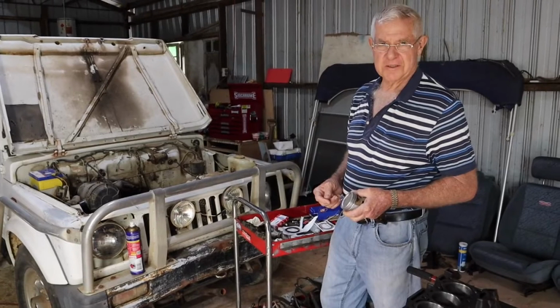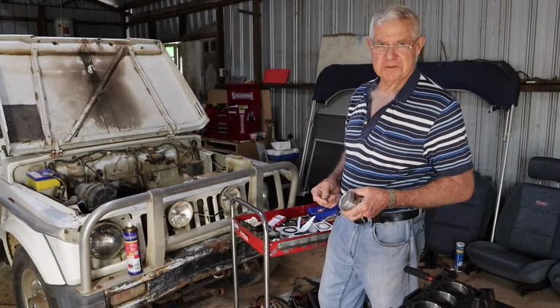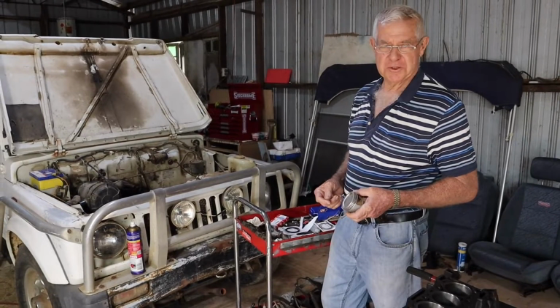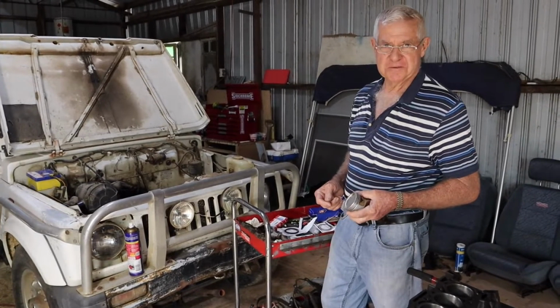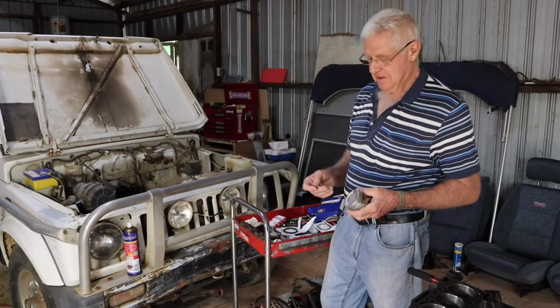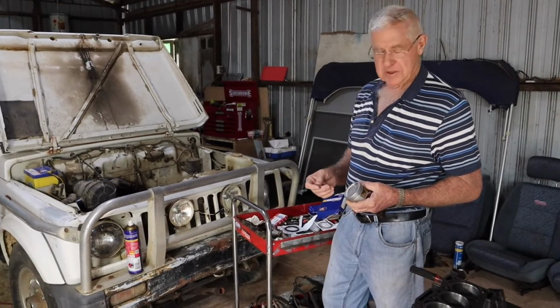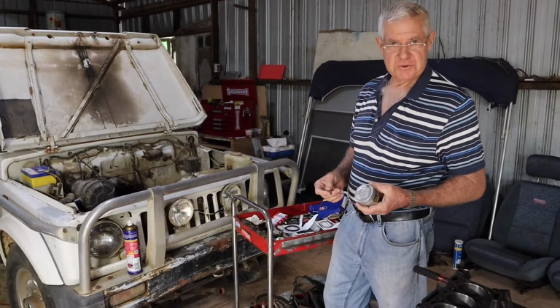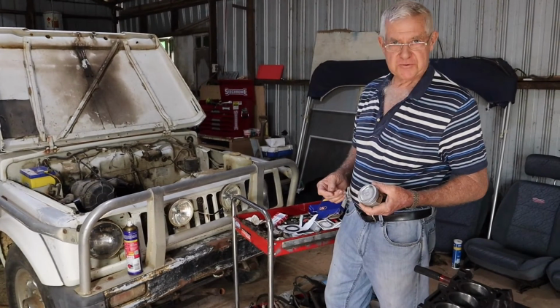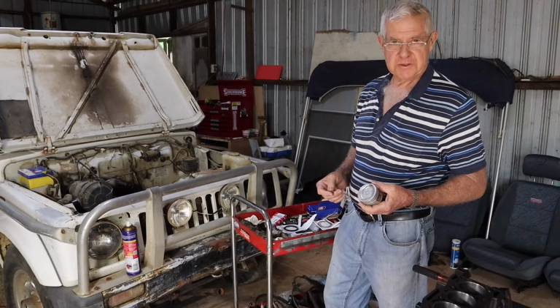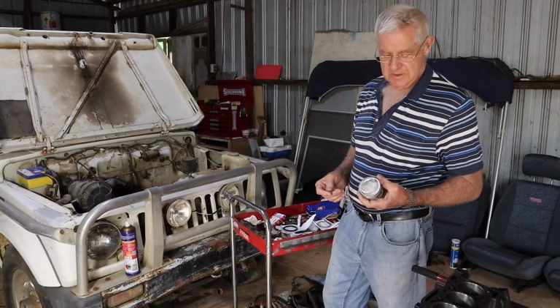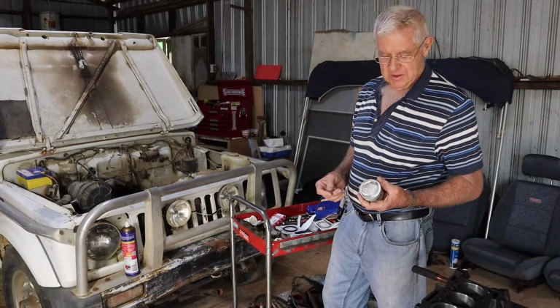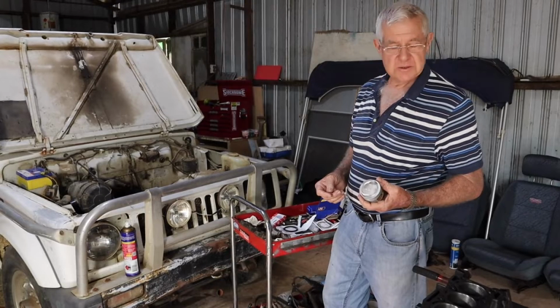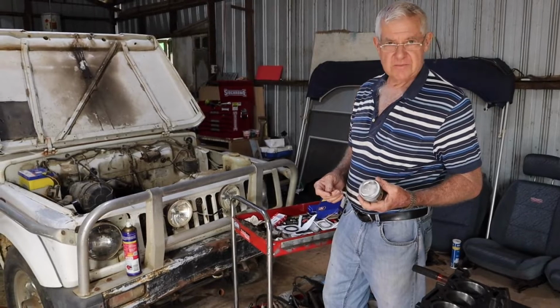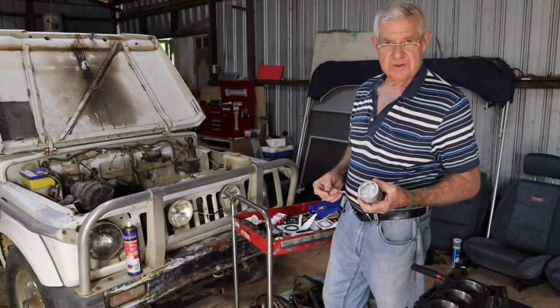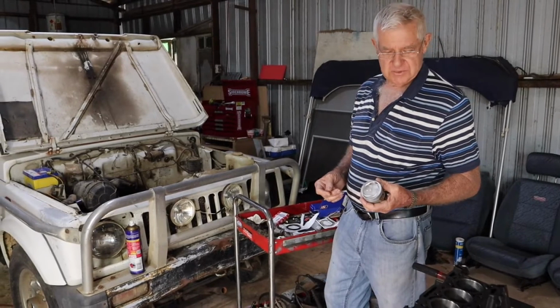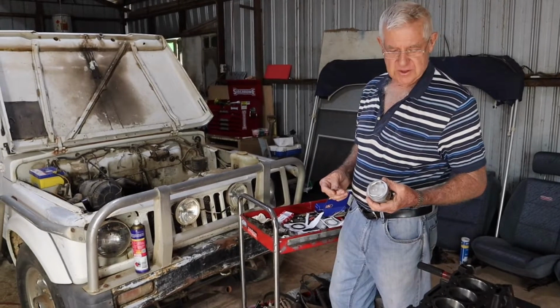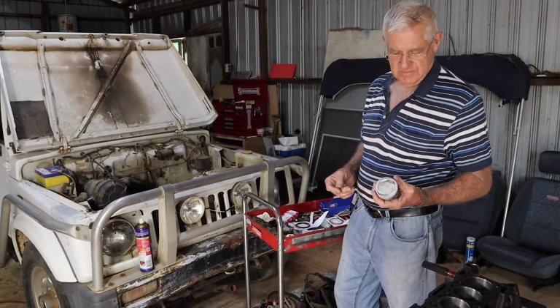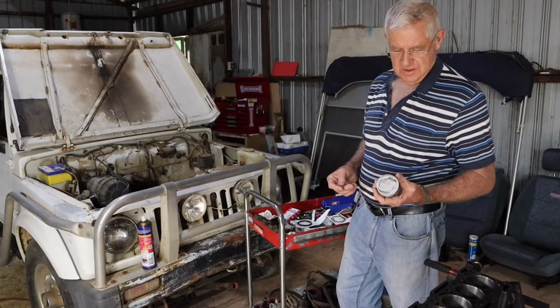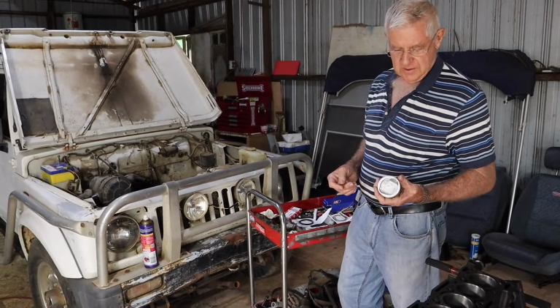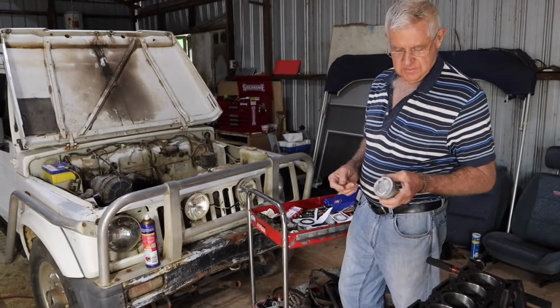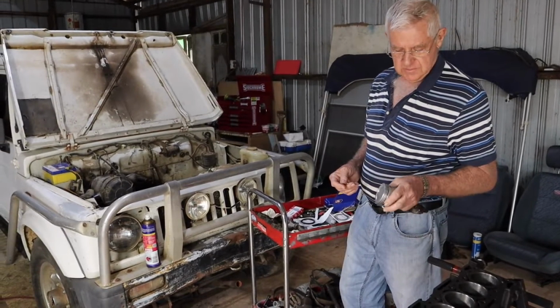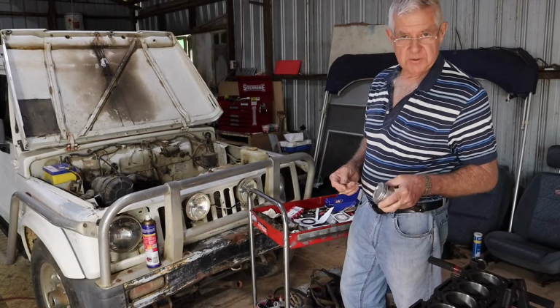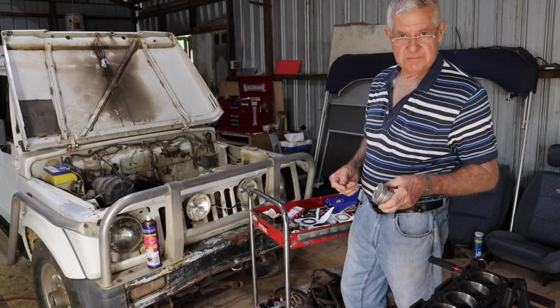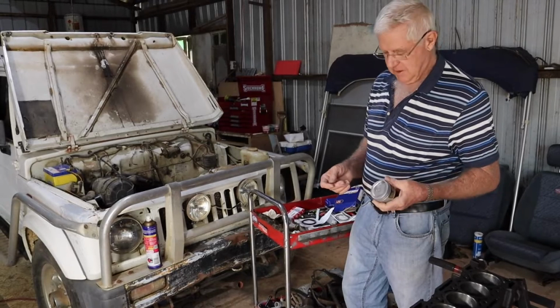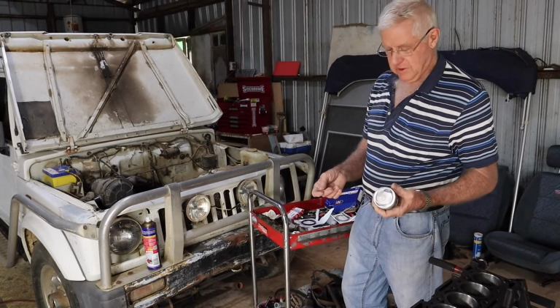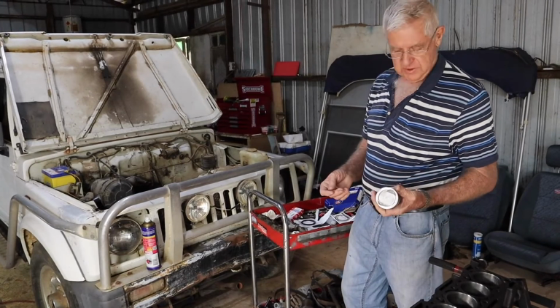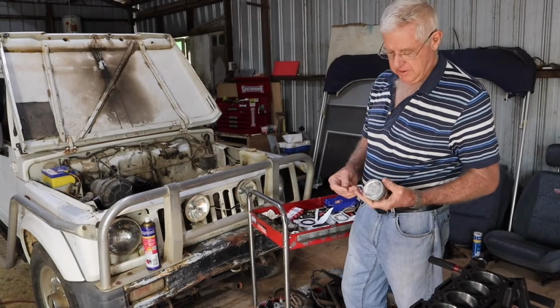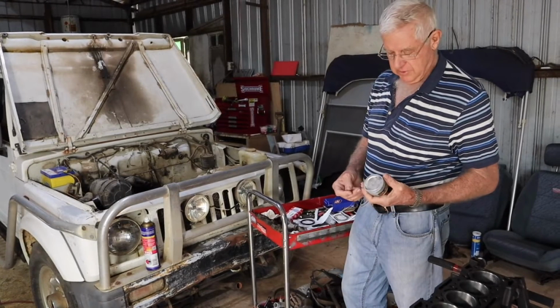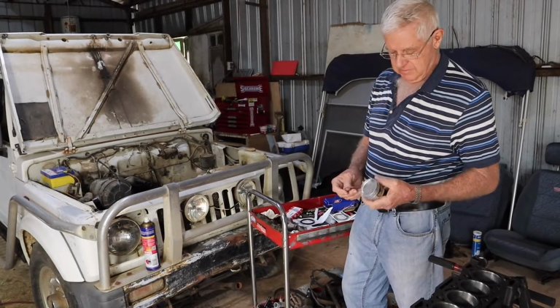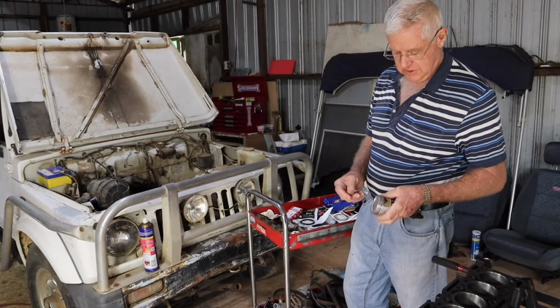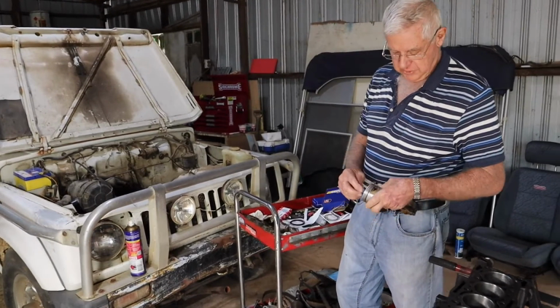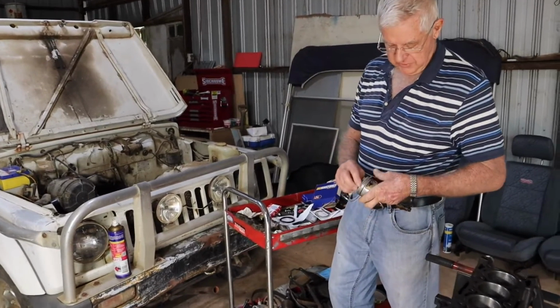G'day everyone, it's Bruce here again. I'm just going to do a bit of a talk on fitting rings to pistons on the Suzuki 1 litre motor. We start off with the bottom ring, the oil ring, starting with the expander first.